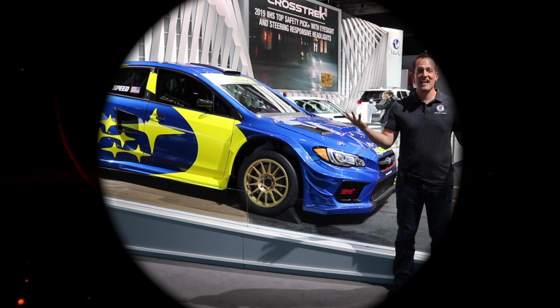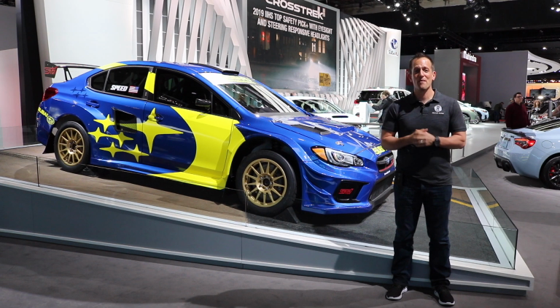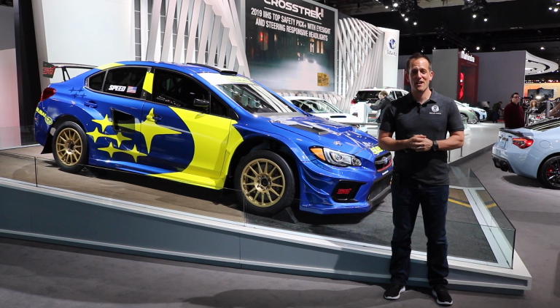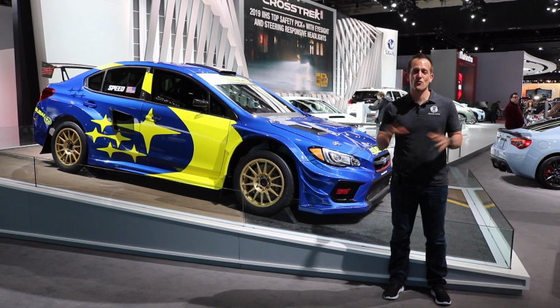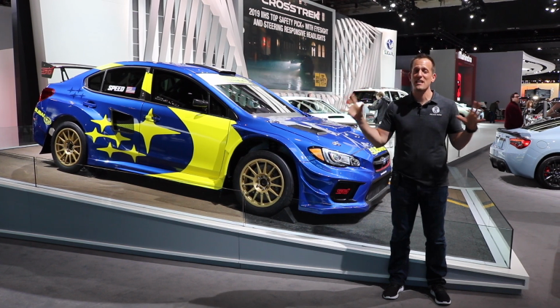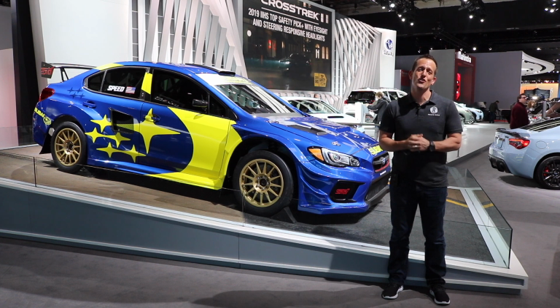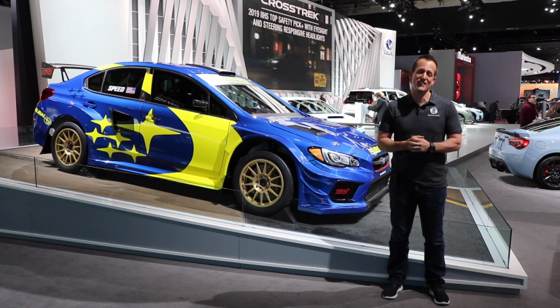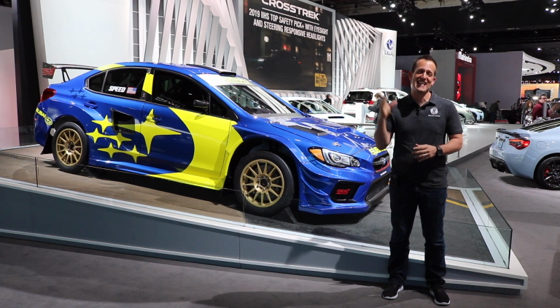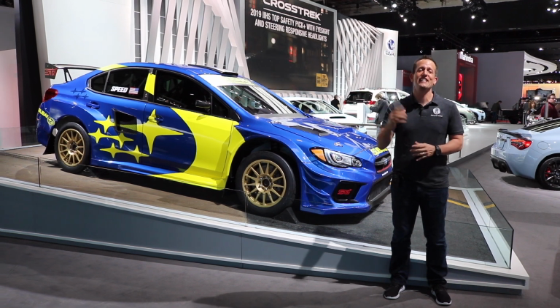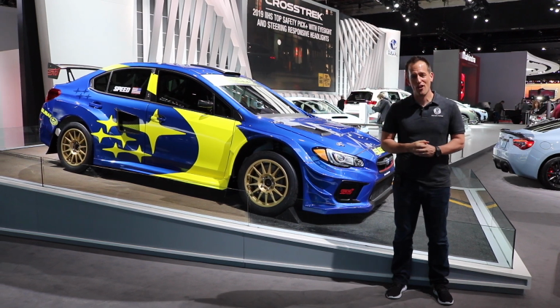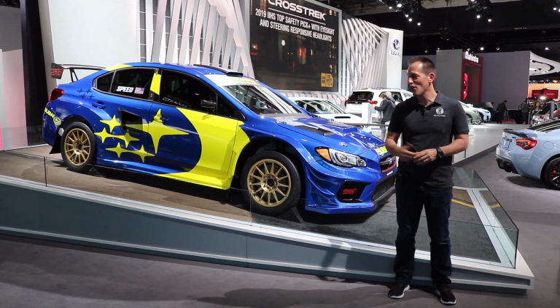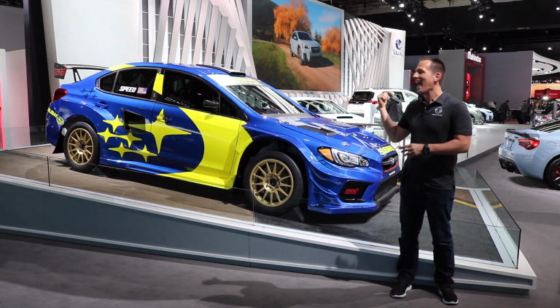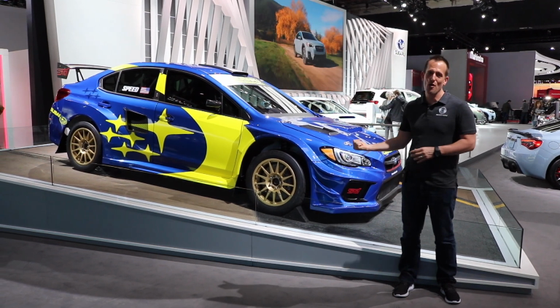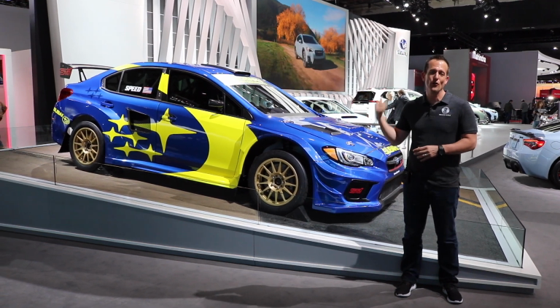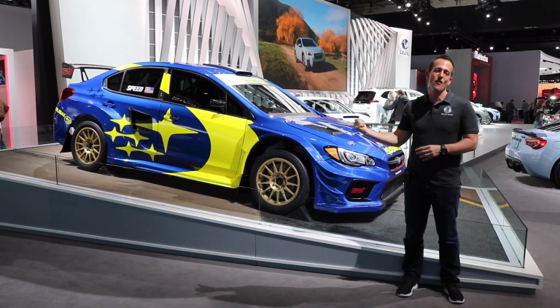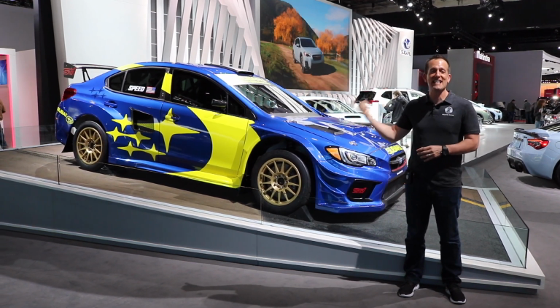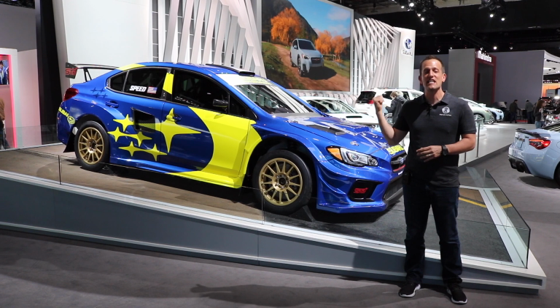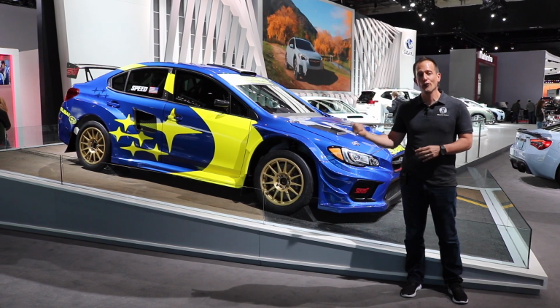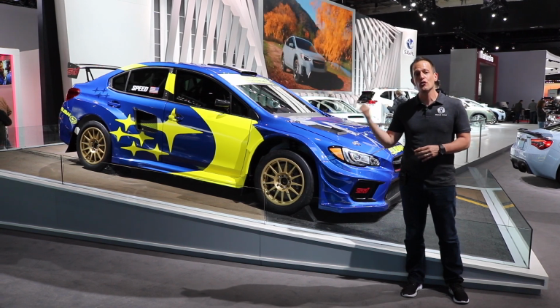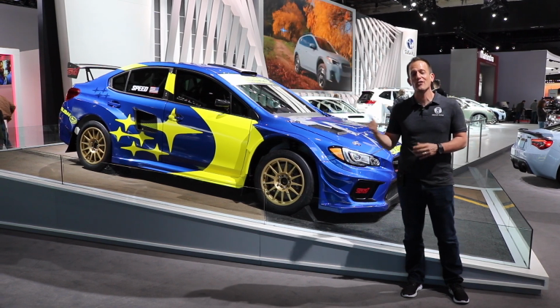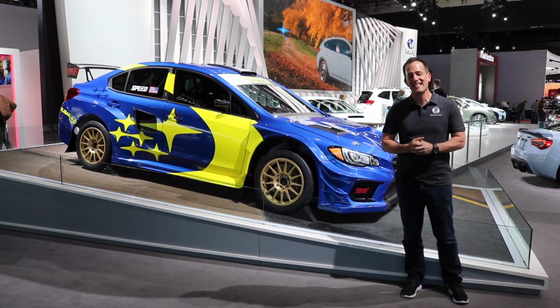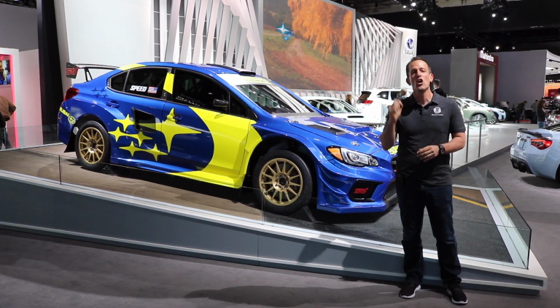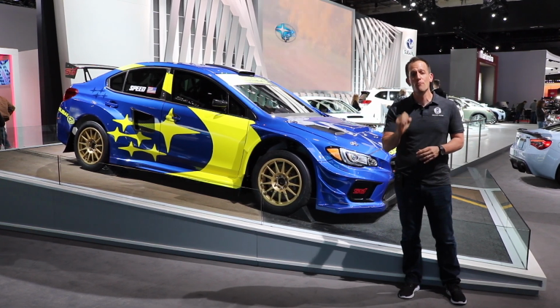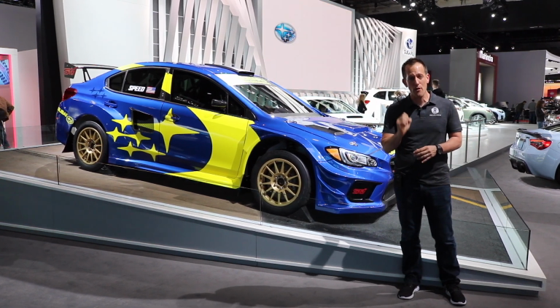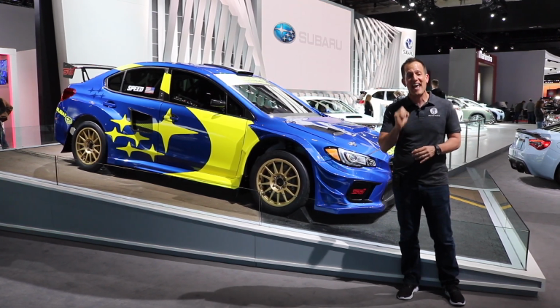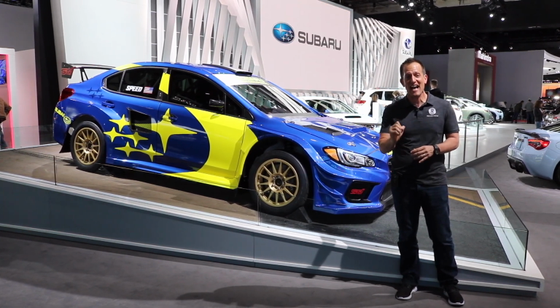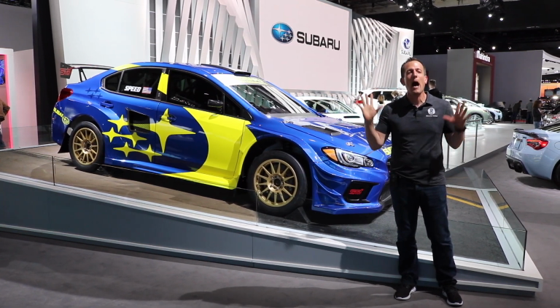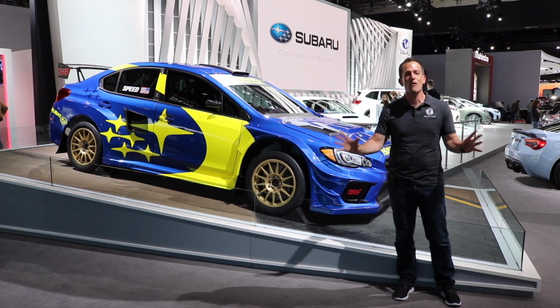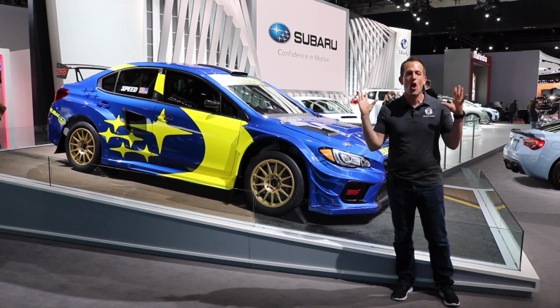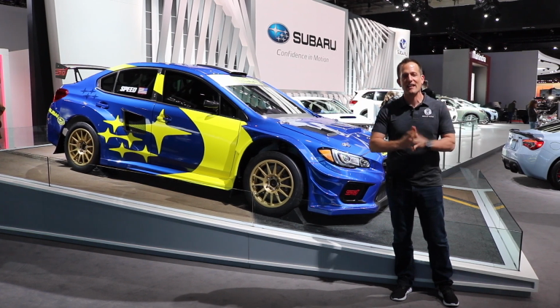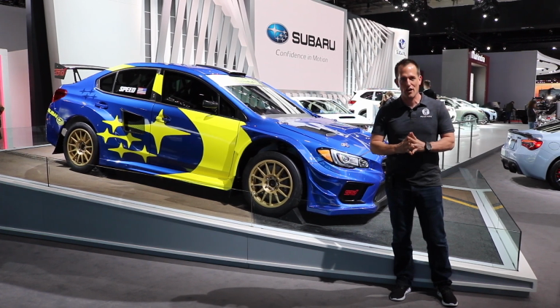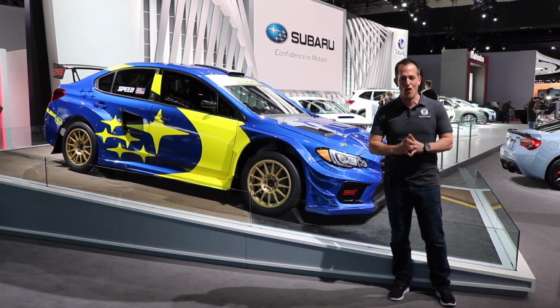Hey guys, what's up? It's Joe Rady from Rady's Rides. I'm here at the 2019 Detroit Auto Show, and lo and behold, here it is — this is the all-new 2019 Subaru WRX STI American Rallycross car.